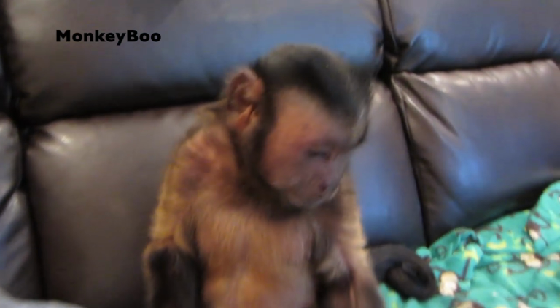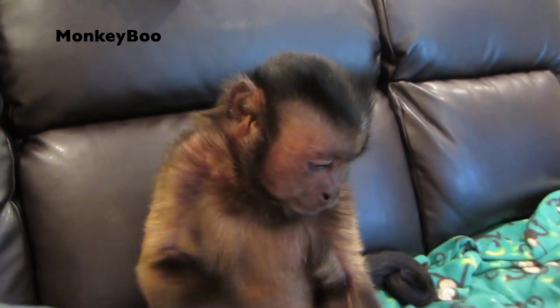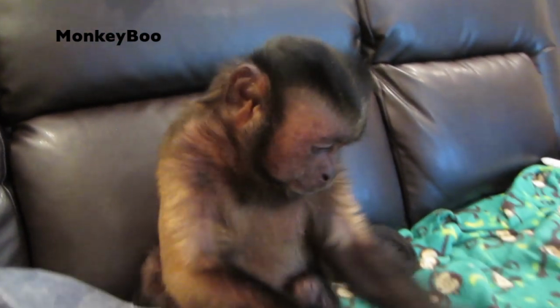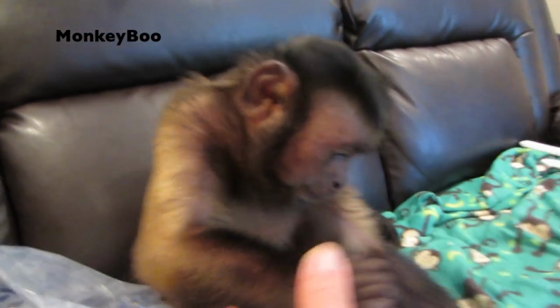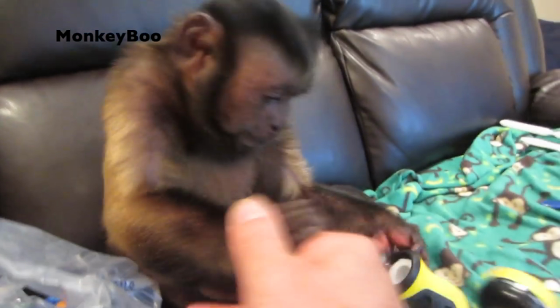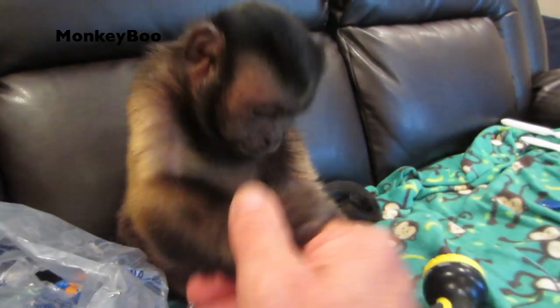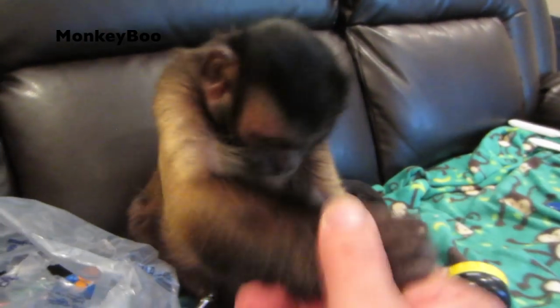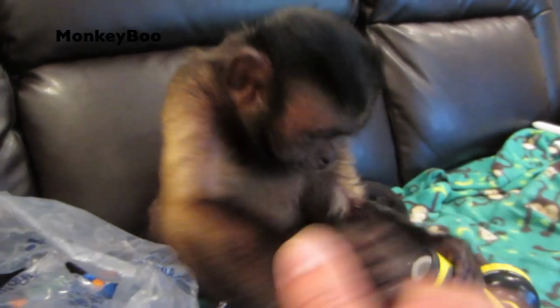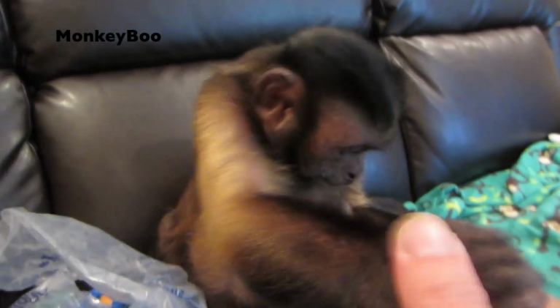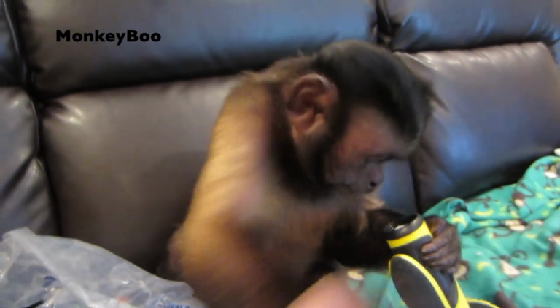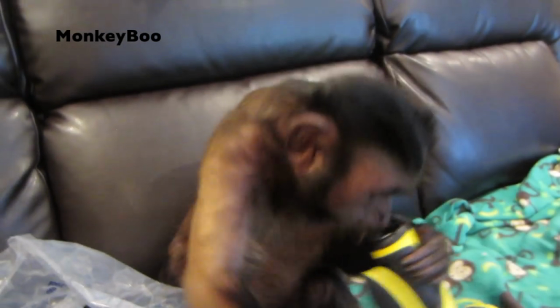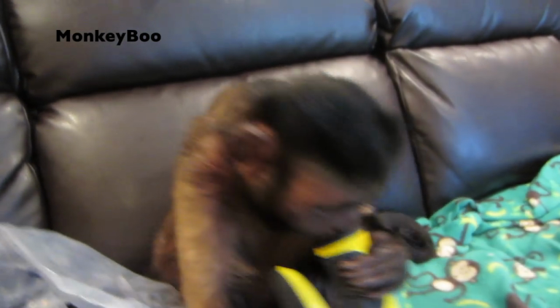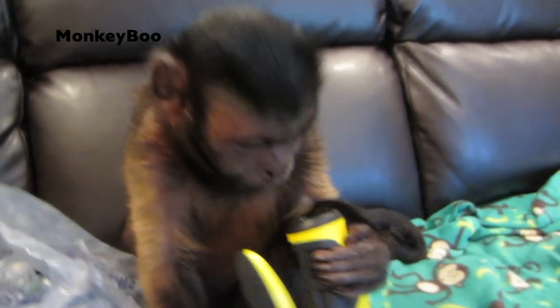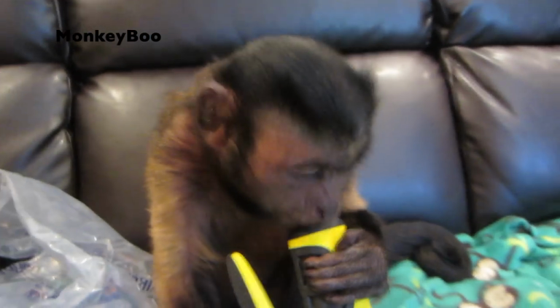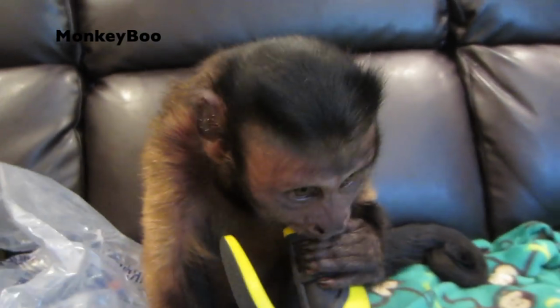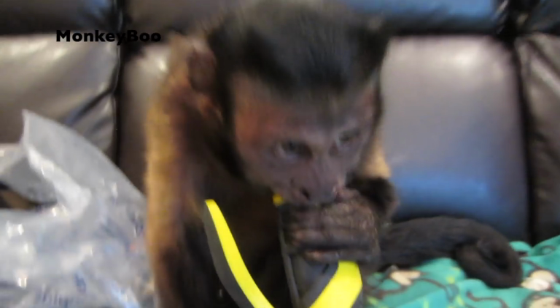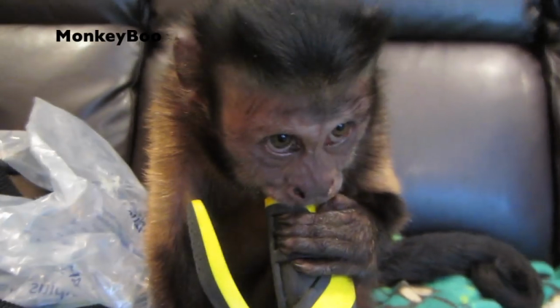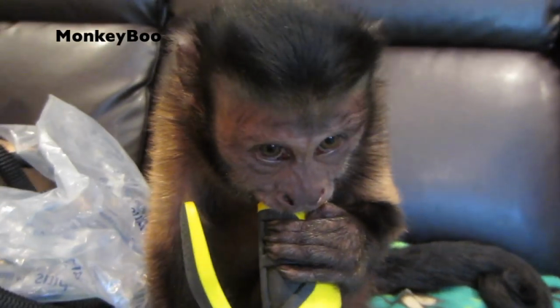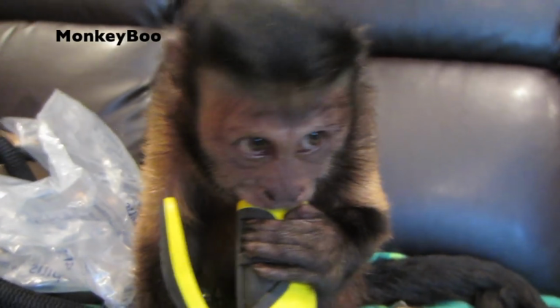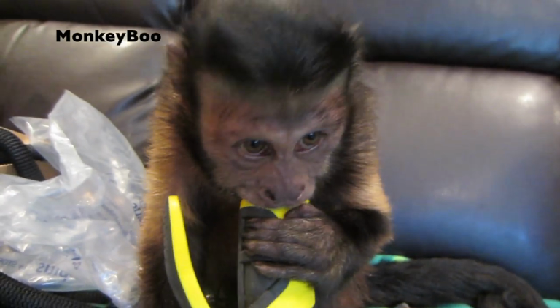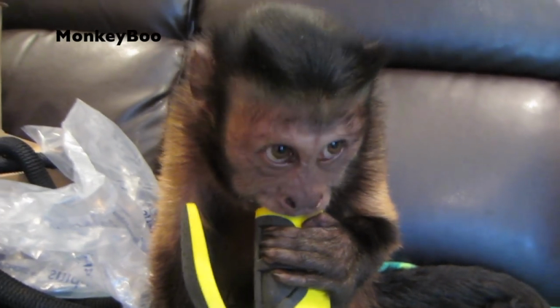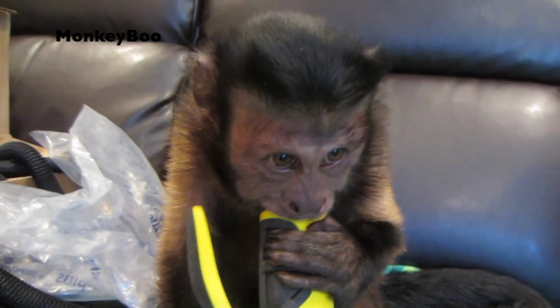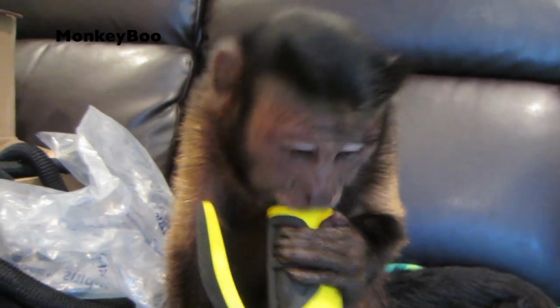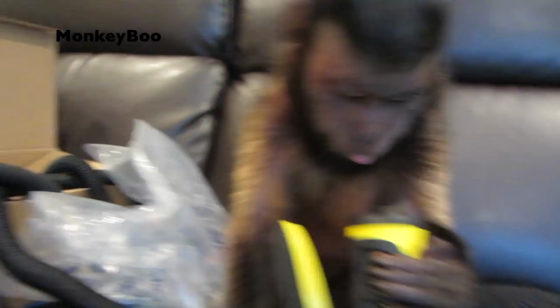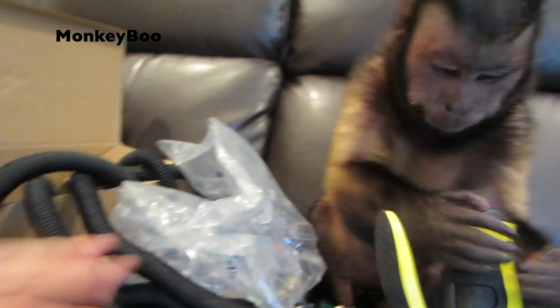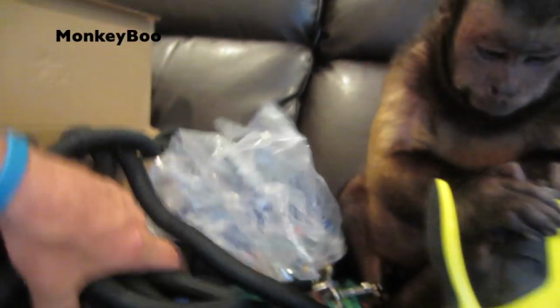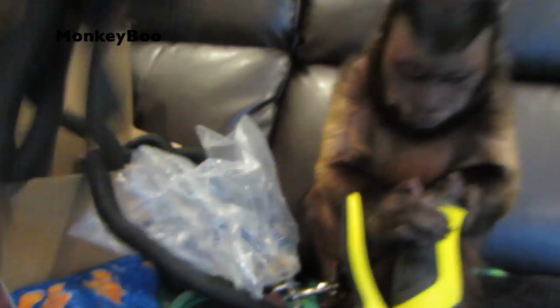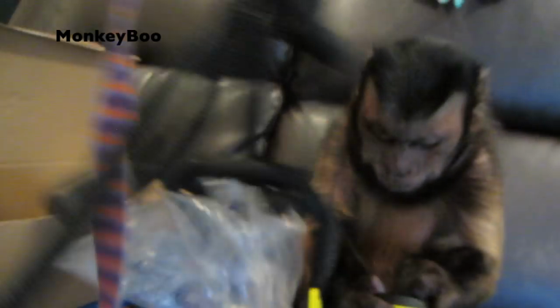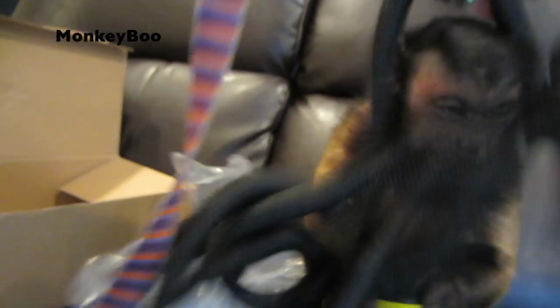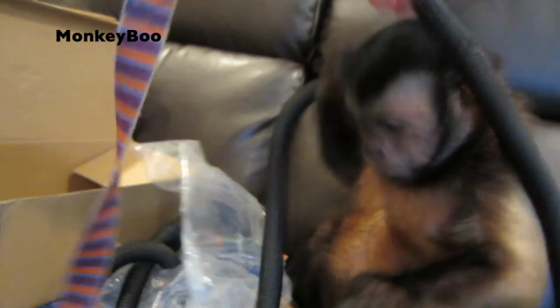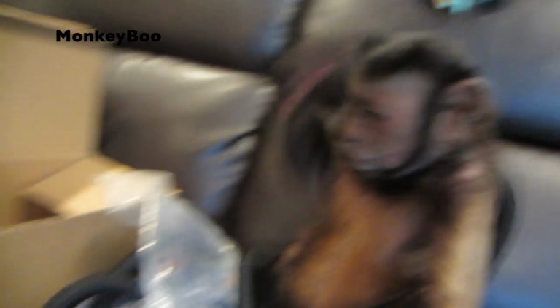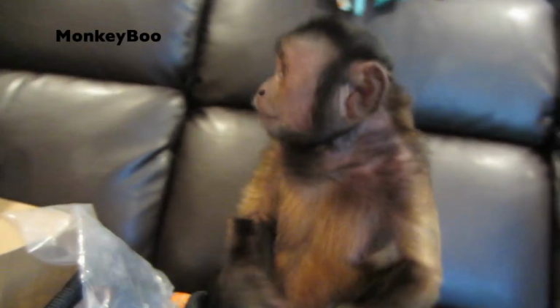Shake my hand. Good boy. All right guys, thank you for watching. Monkey Boo opened his new awesome hose pipe. Very cool, boo. Yay!